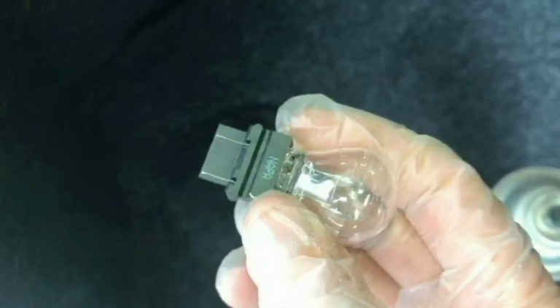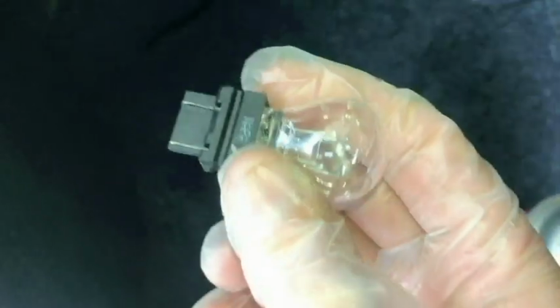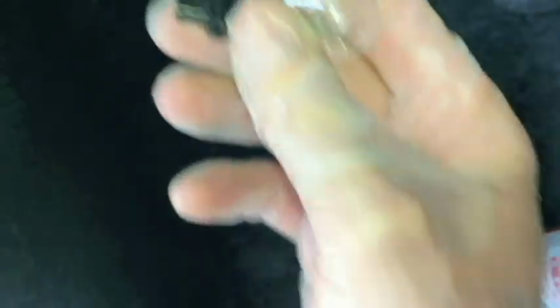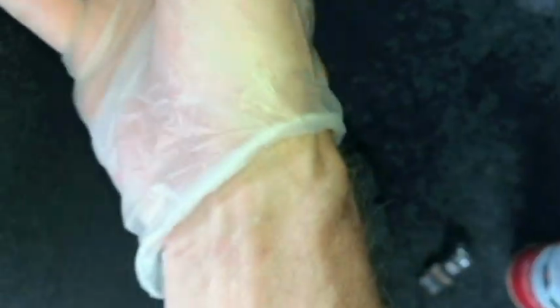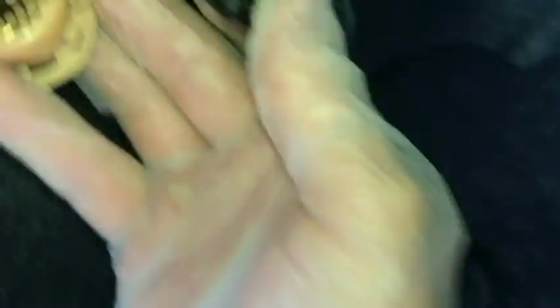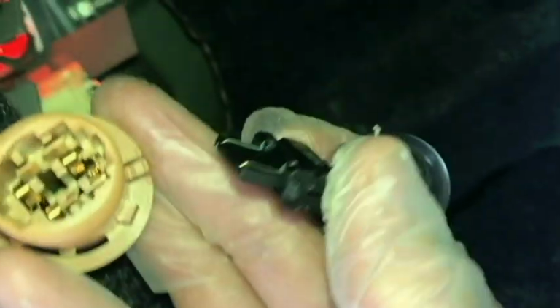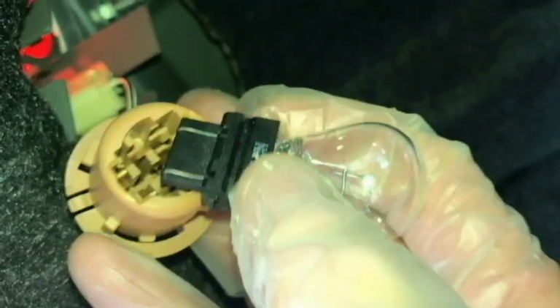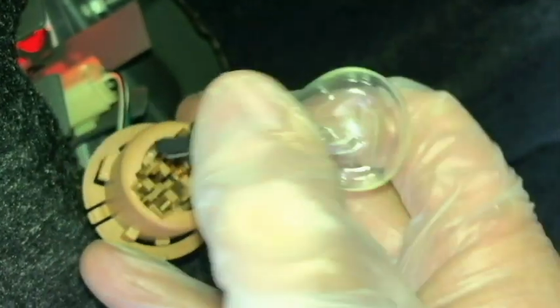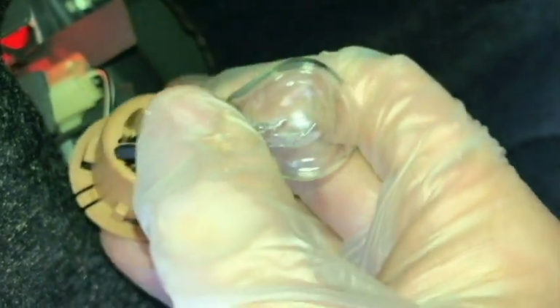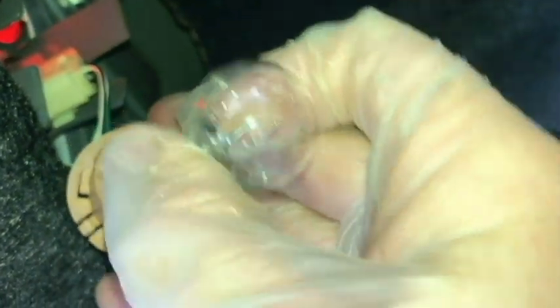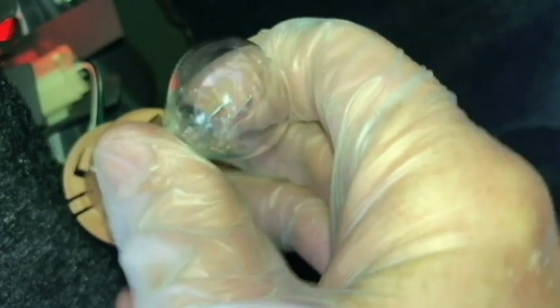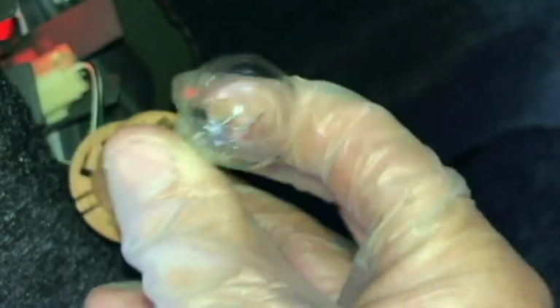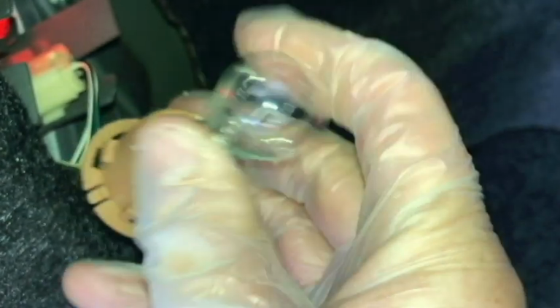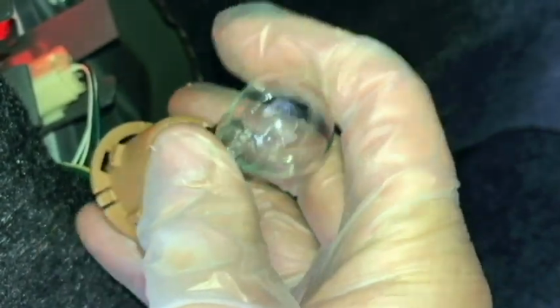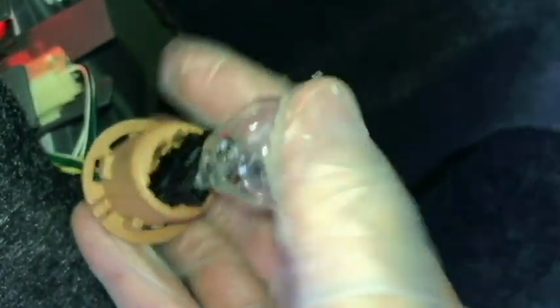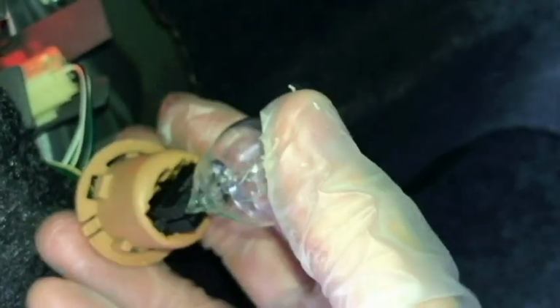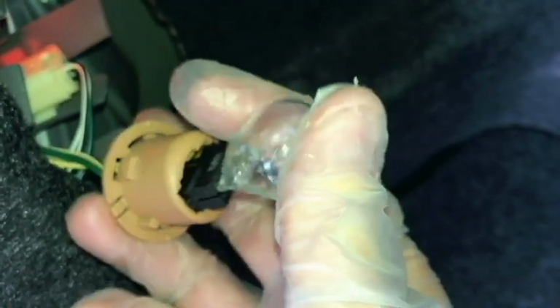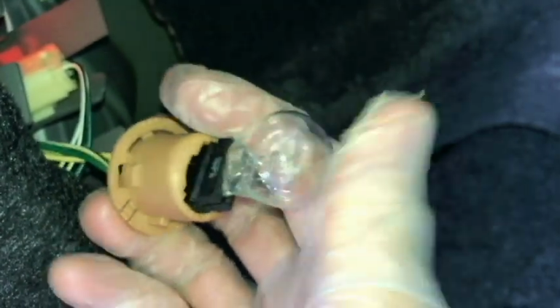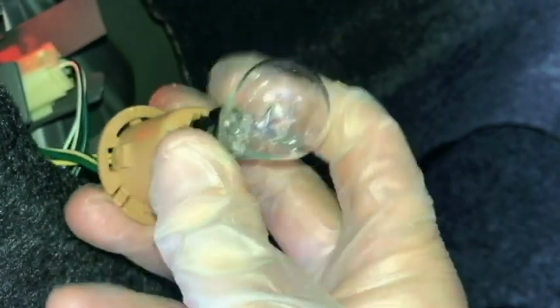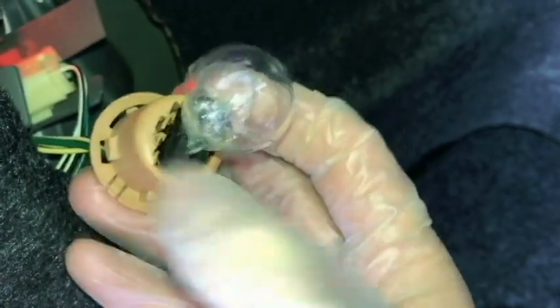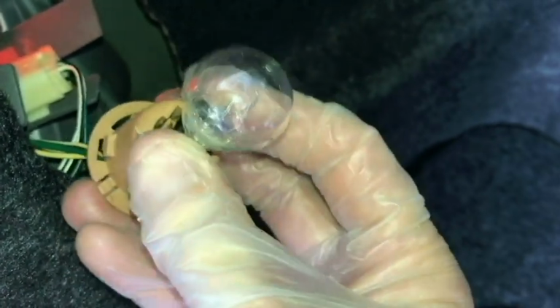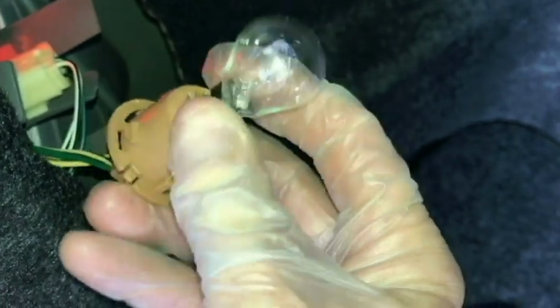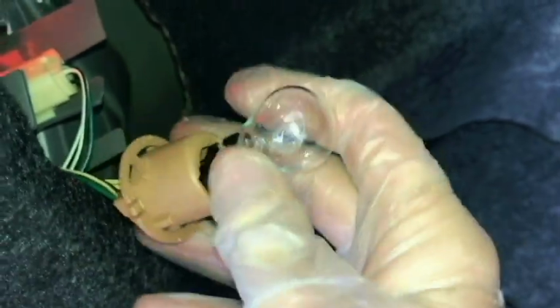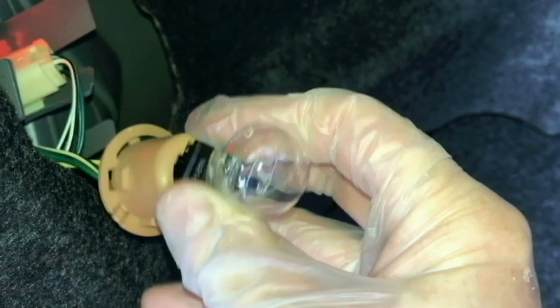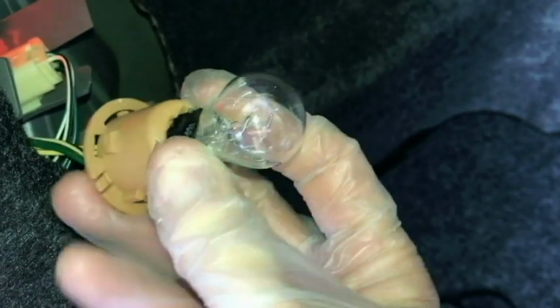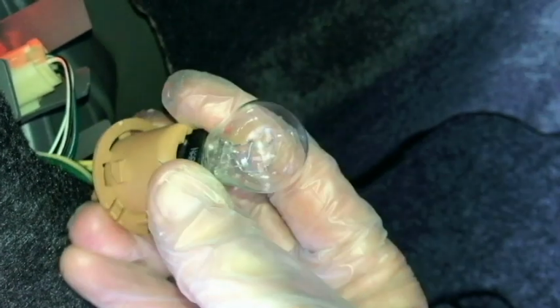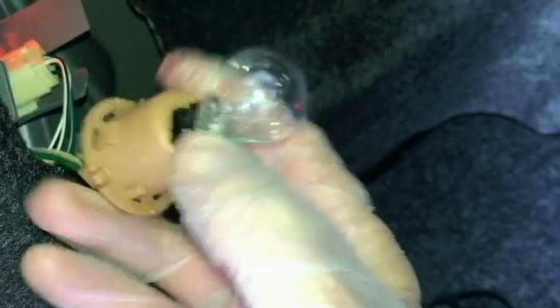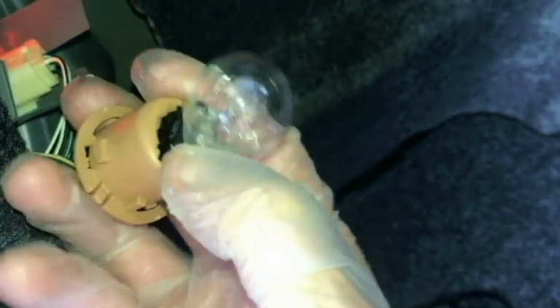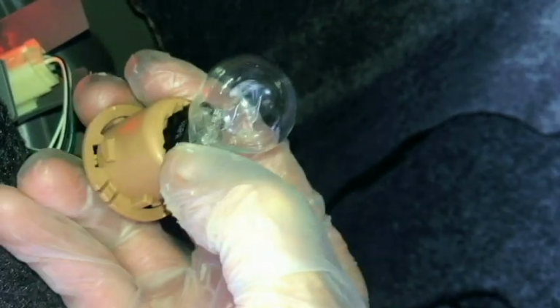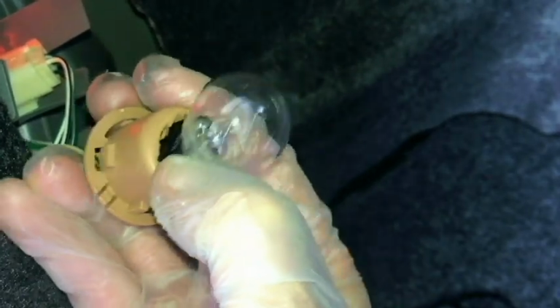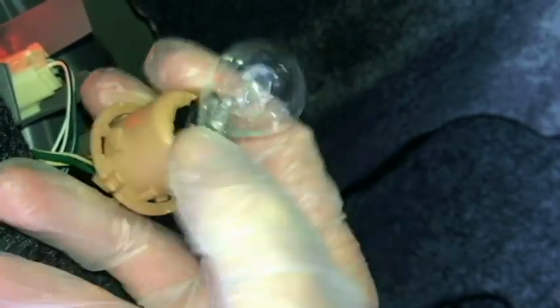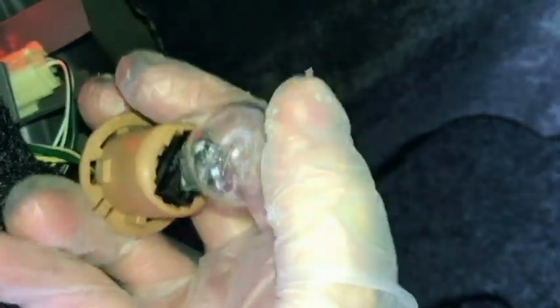So the new bulb is ready to go in. I'm just going to line it up and push it in — it should snap in place.